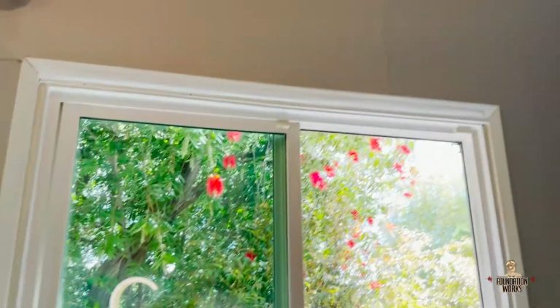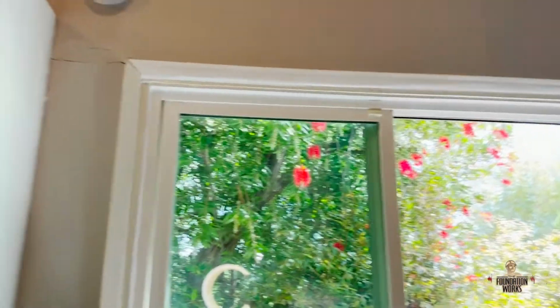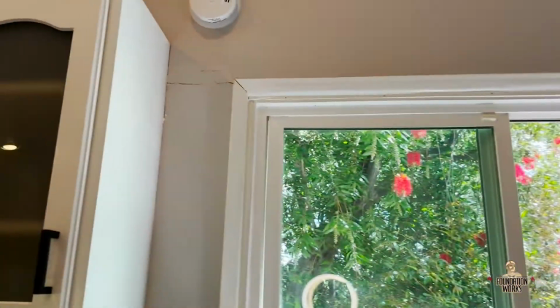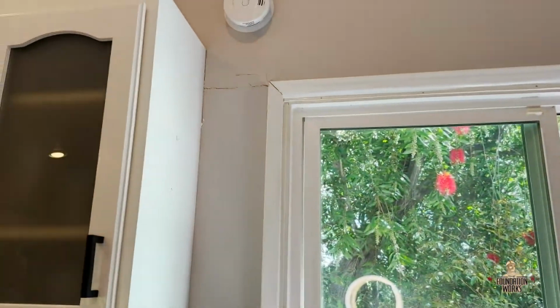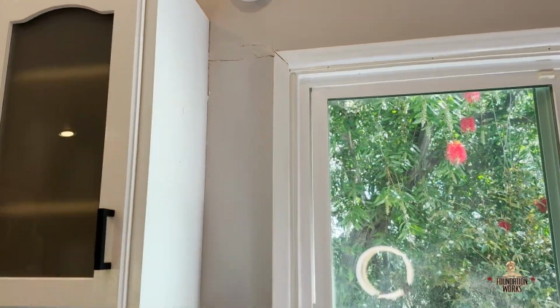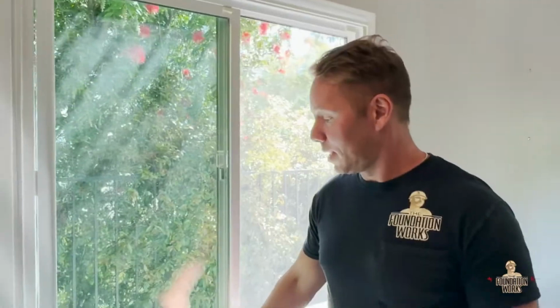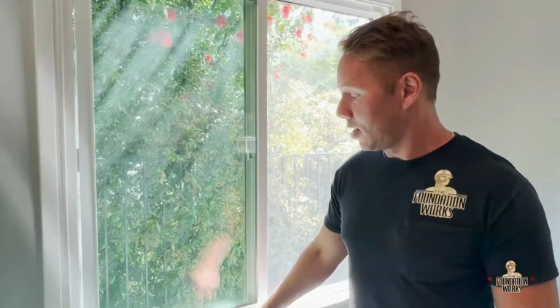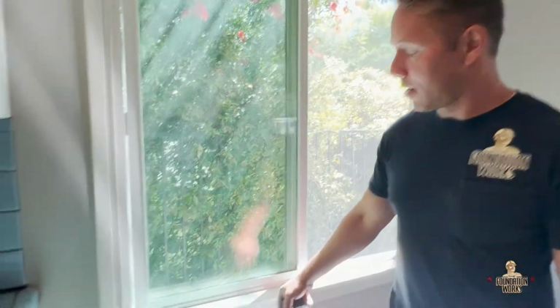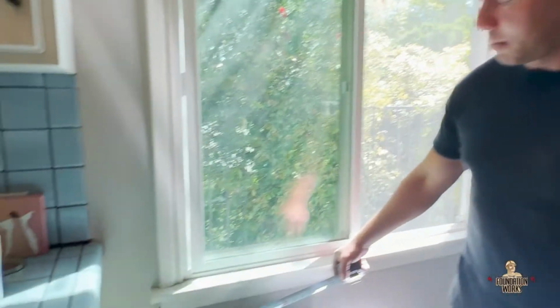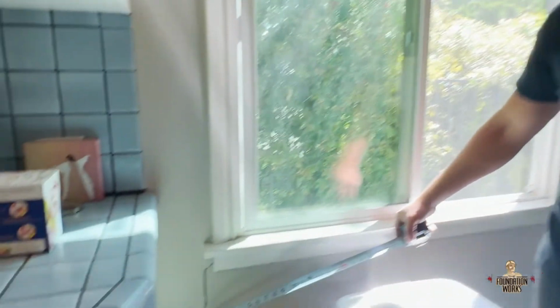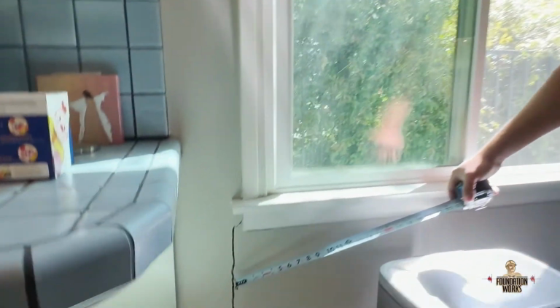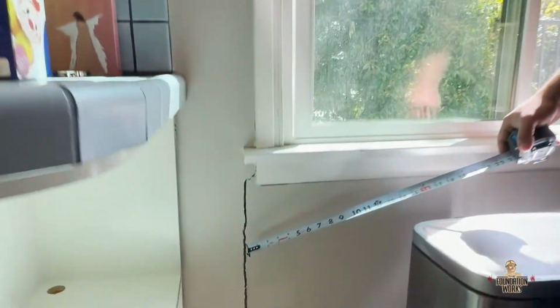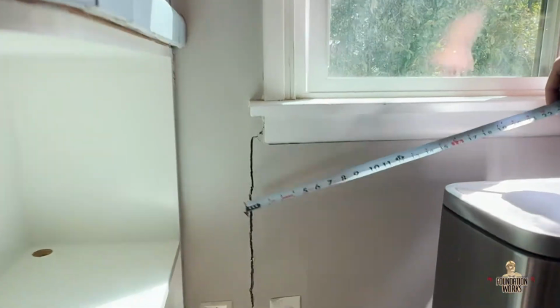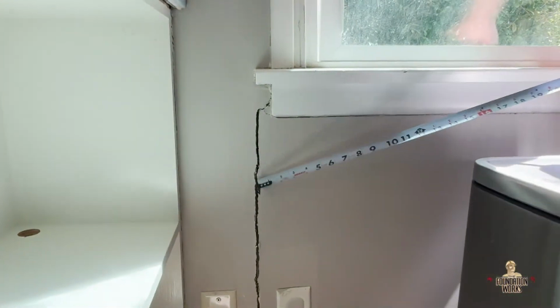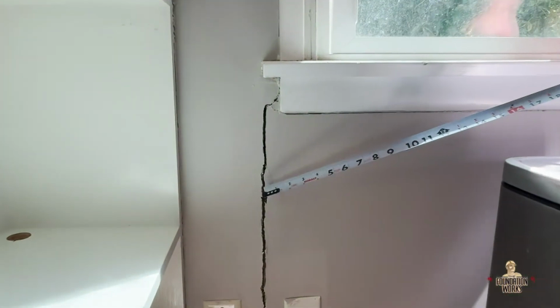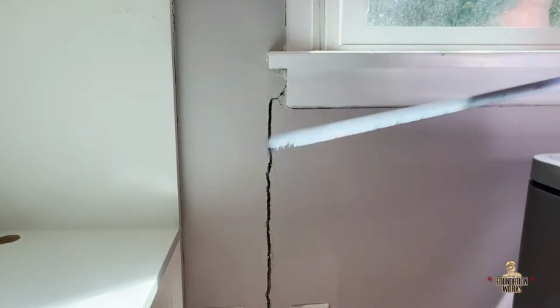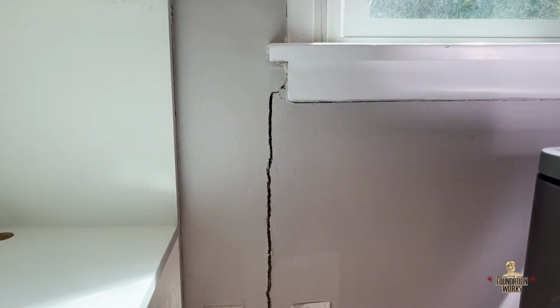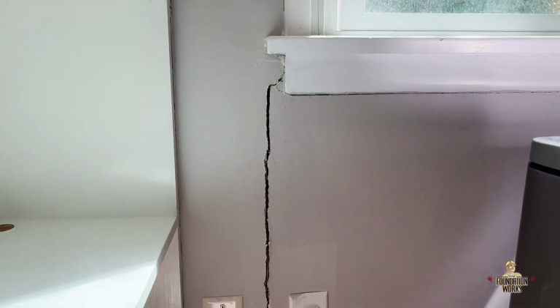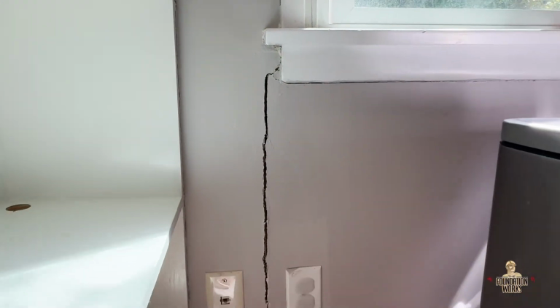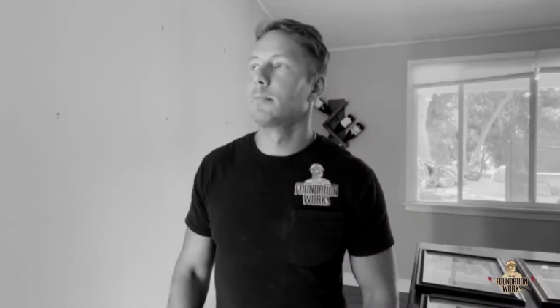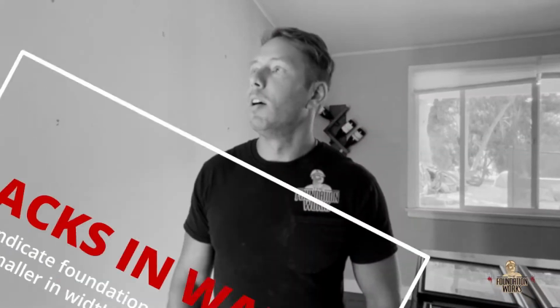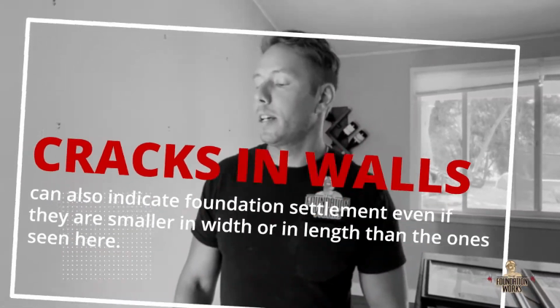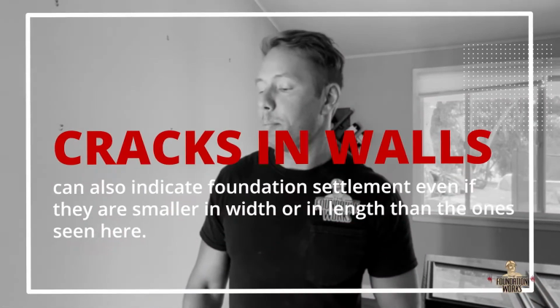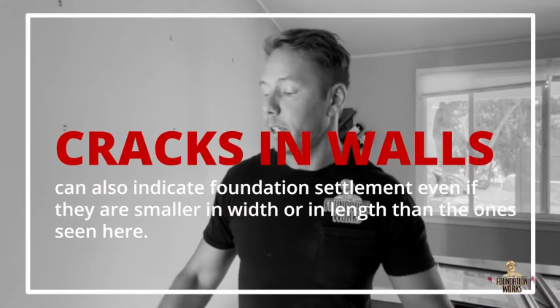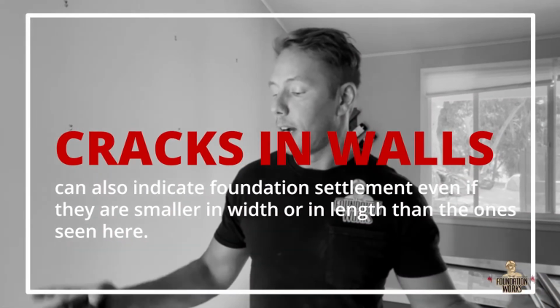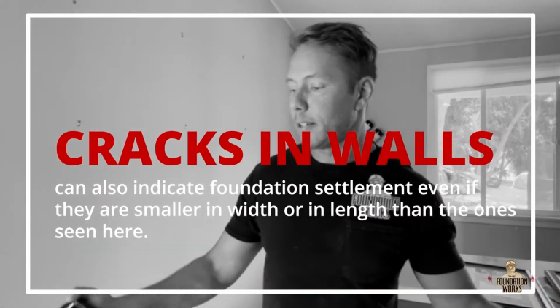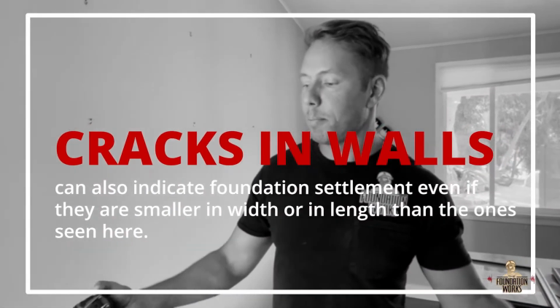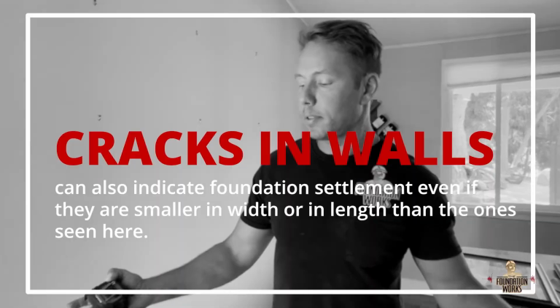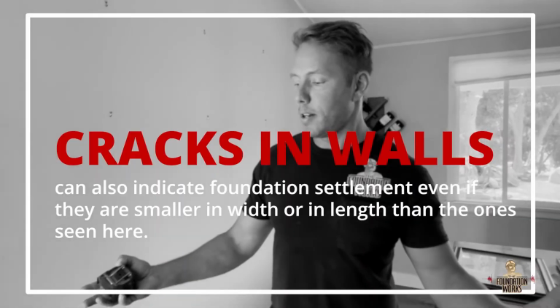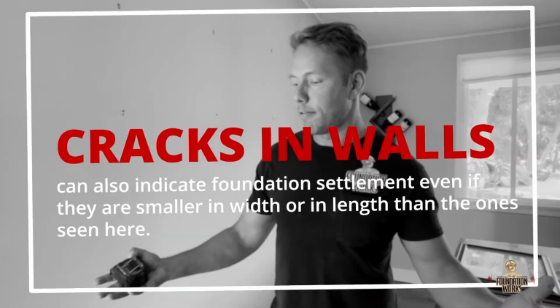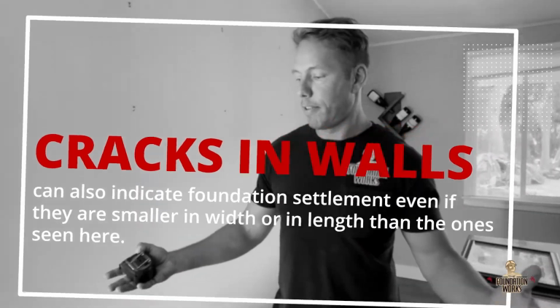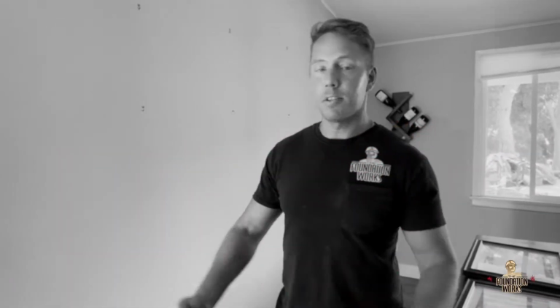We've got one over there — horizontal, this large crack is about a quarter inch wide, which is indicative of foundation settlement. These are very common and again apply to both slab and raised foundations.